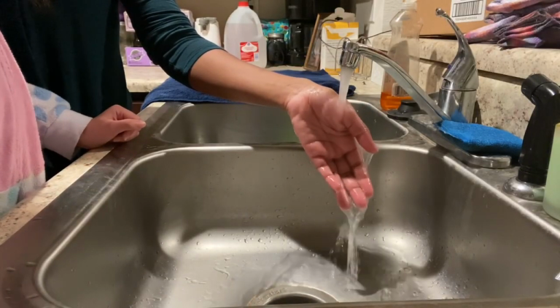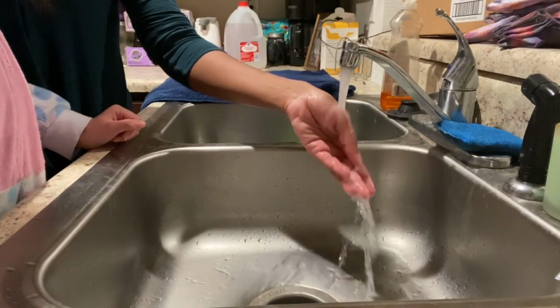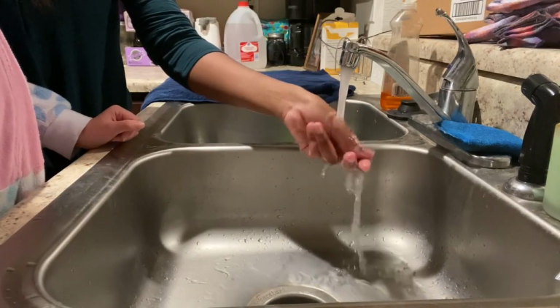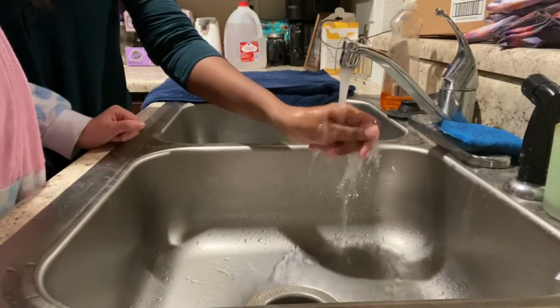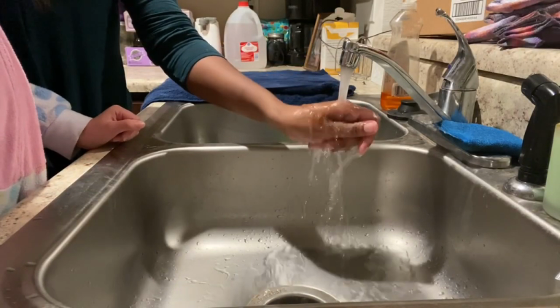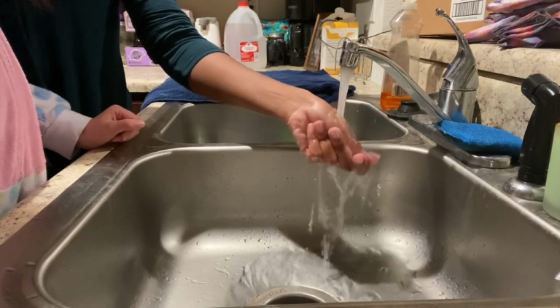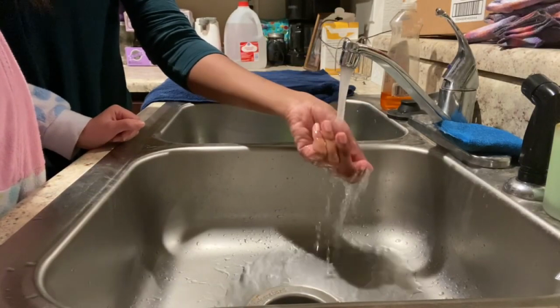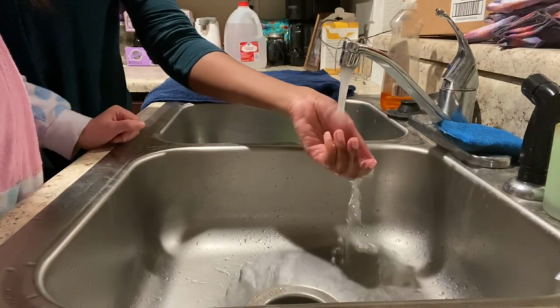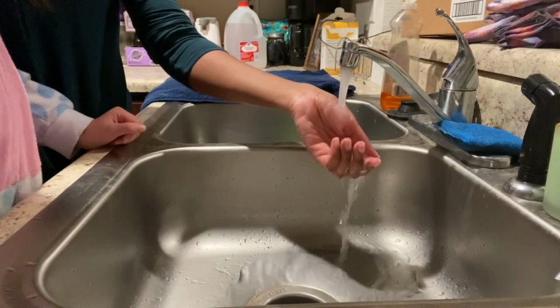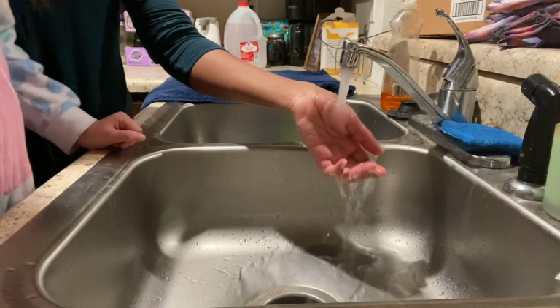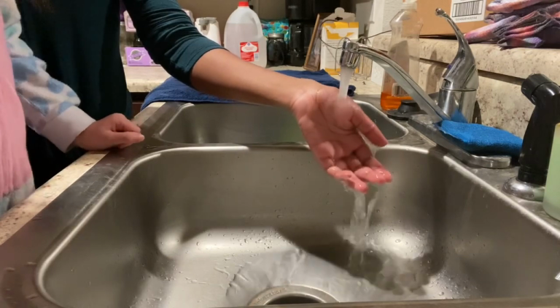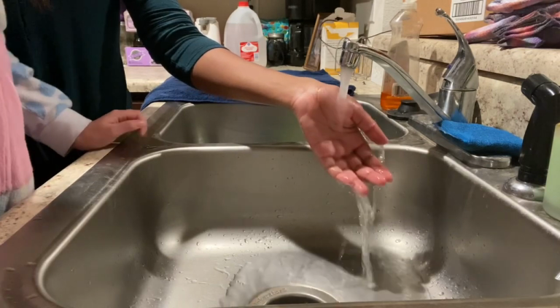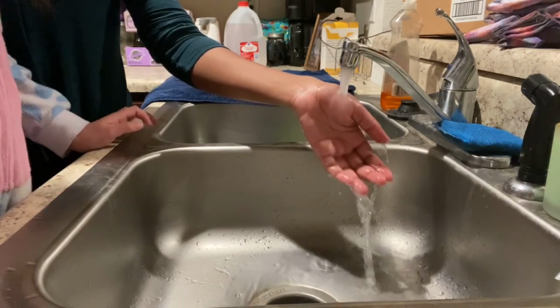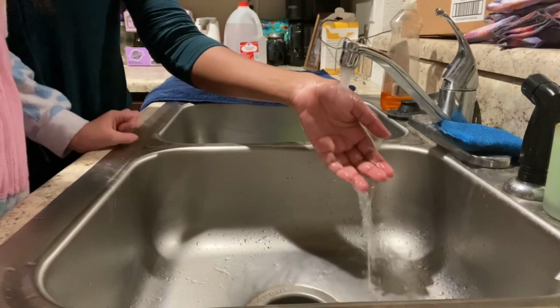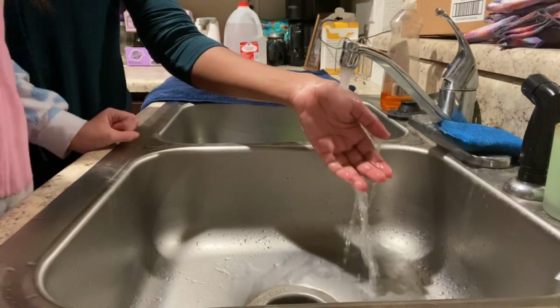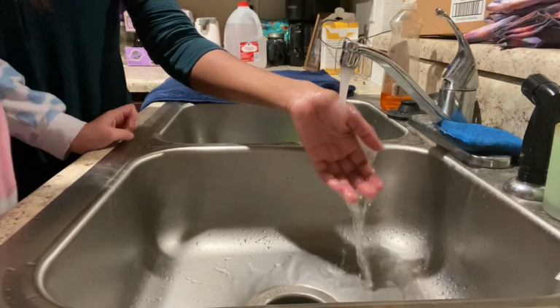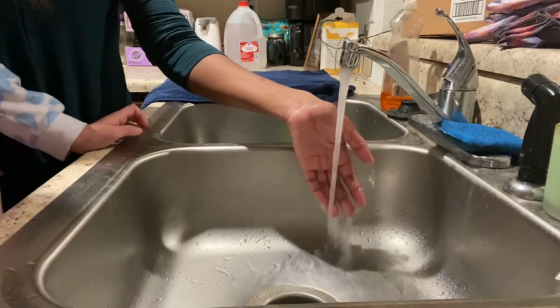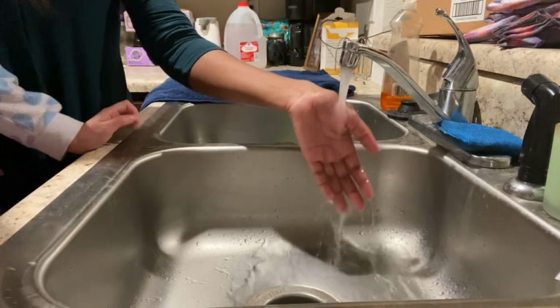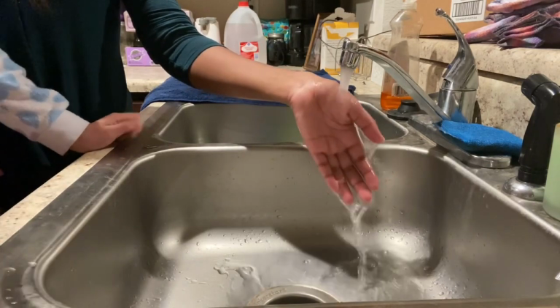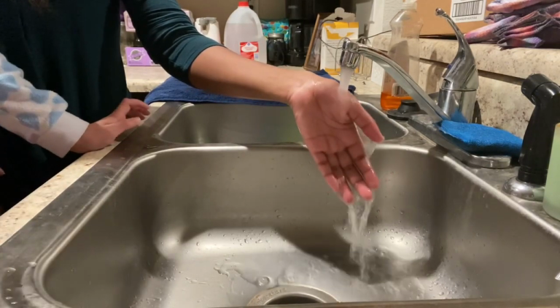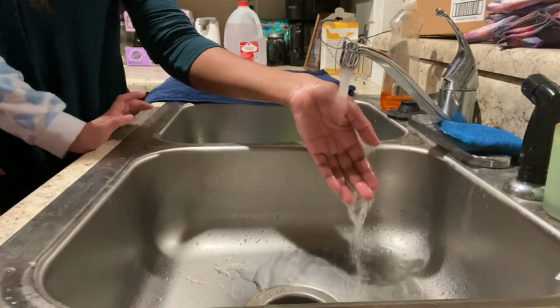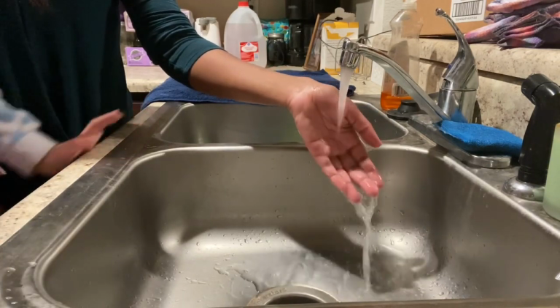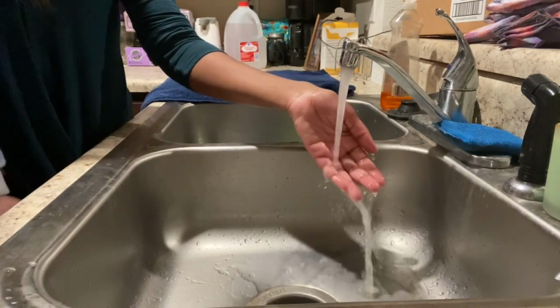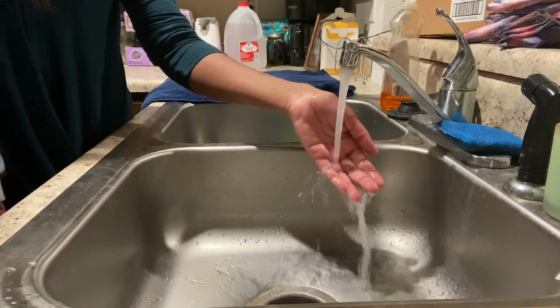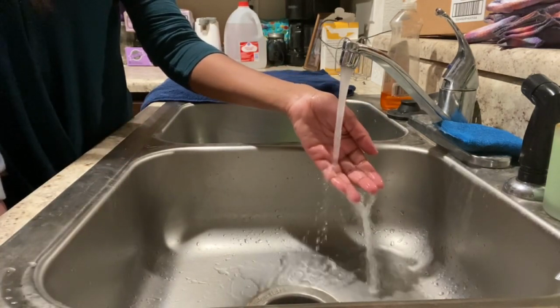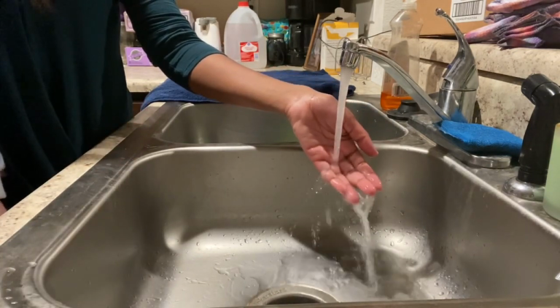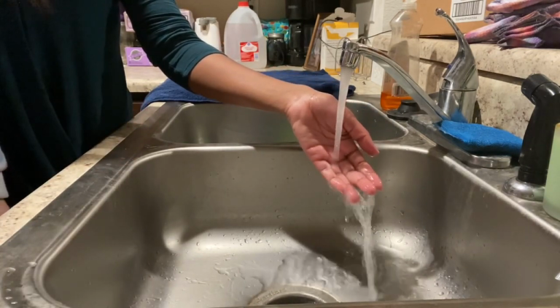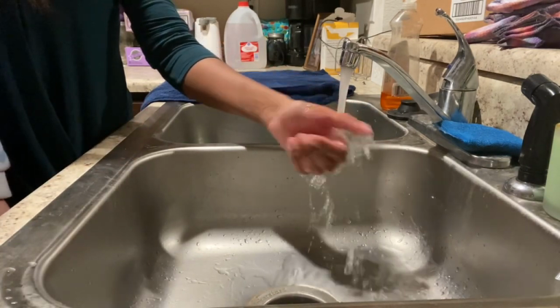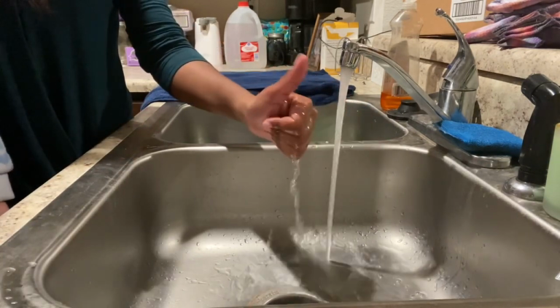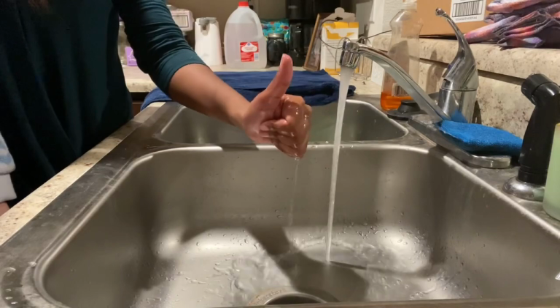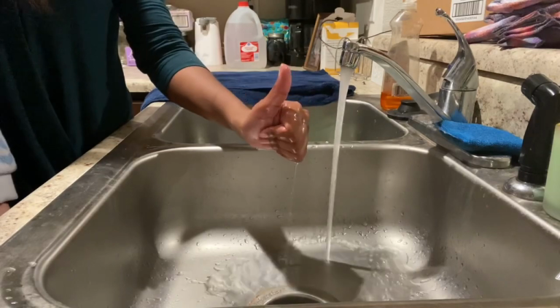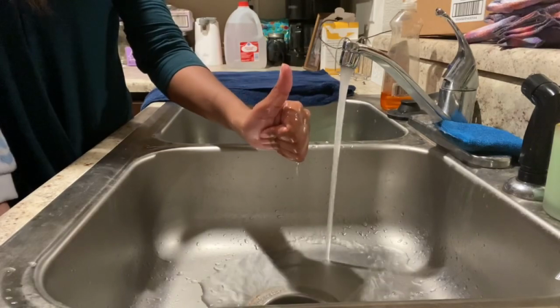Alright, so here I am feeling the temperature of the water. I want to make sure that it's just right — not too warm, not too cold.